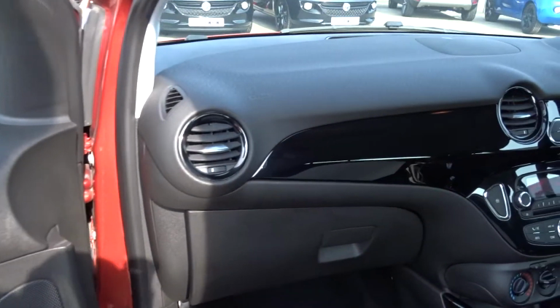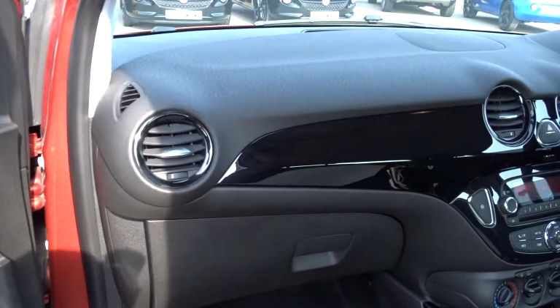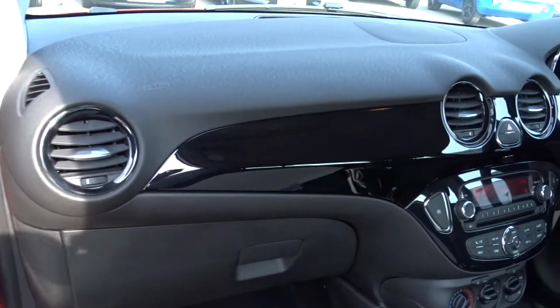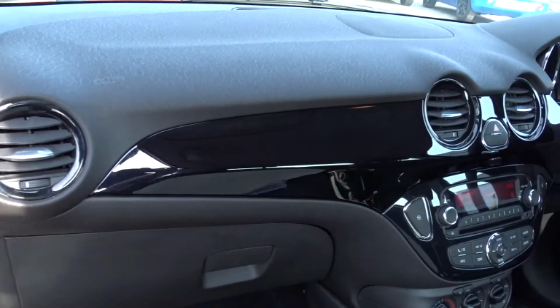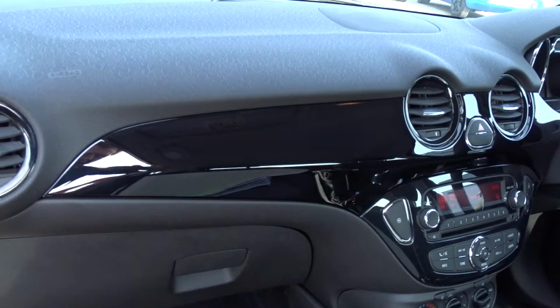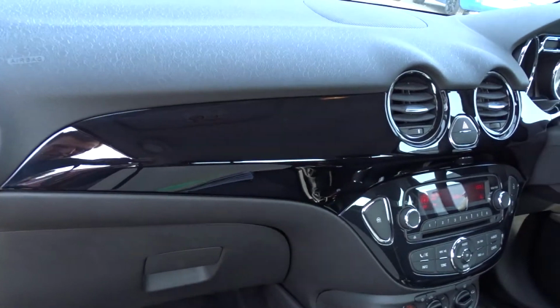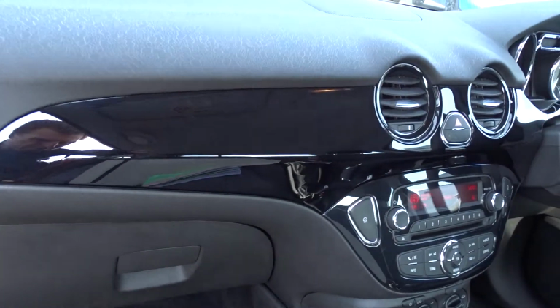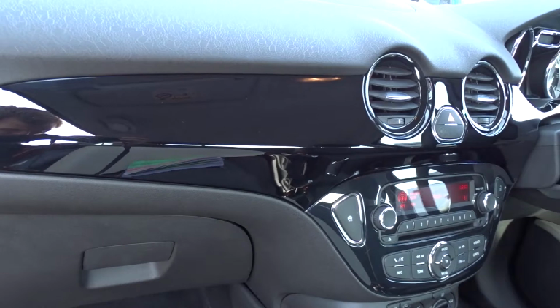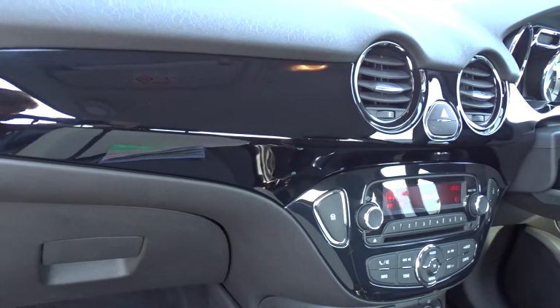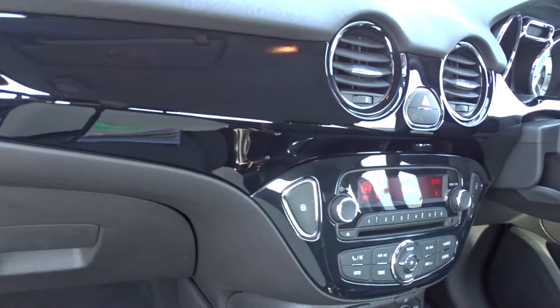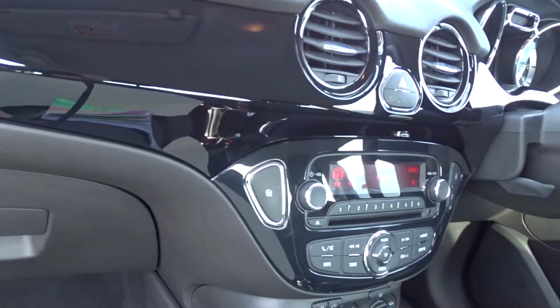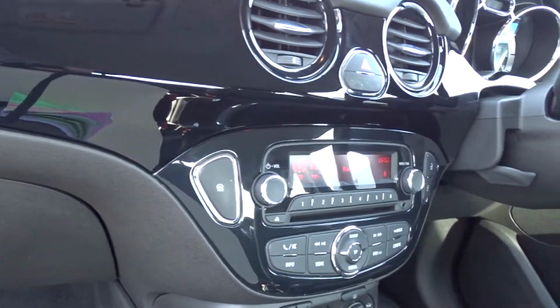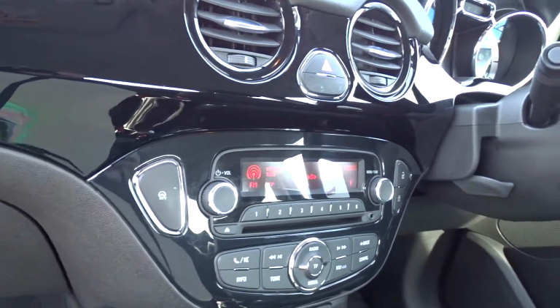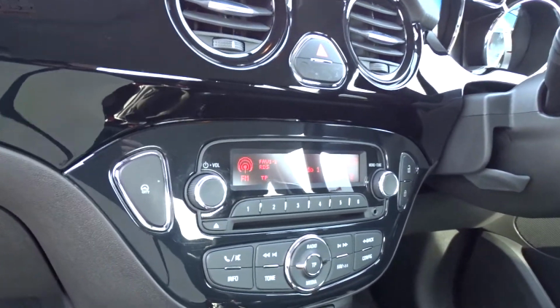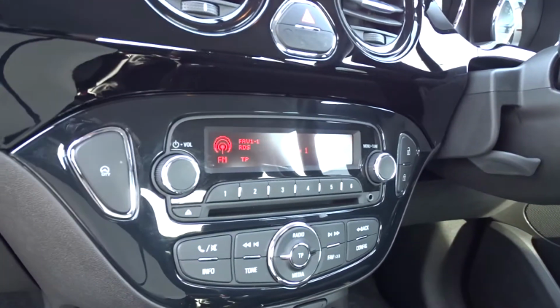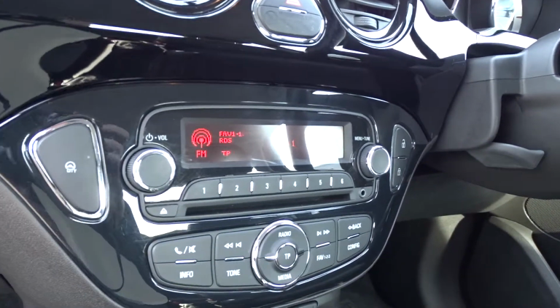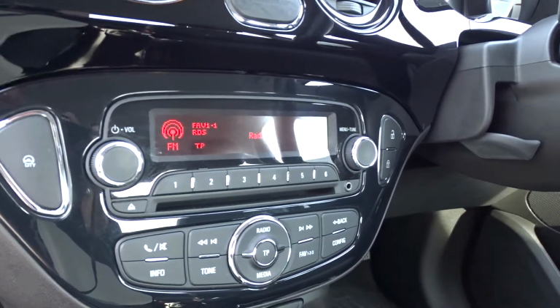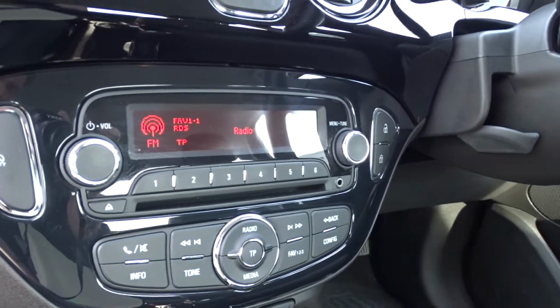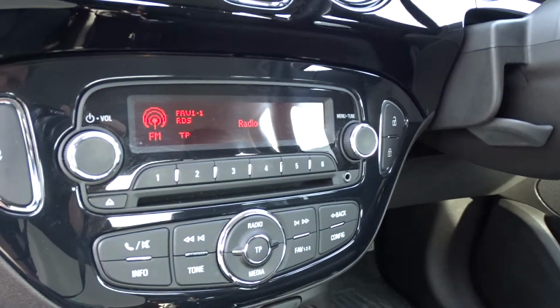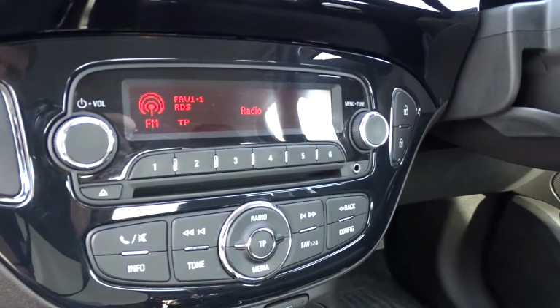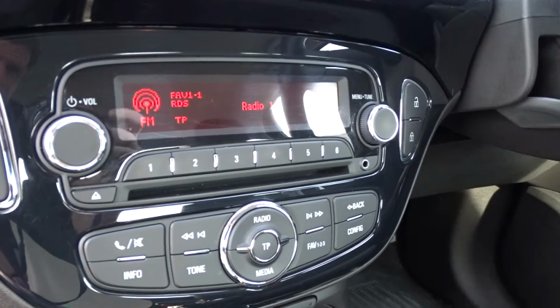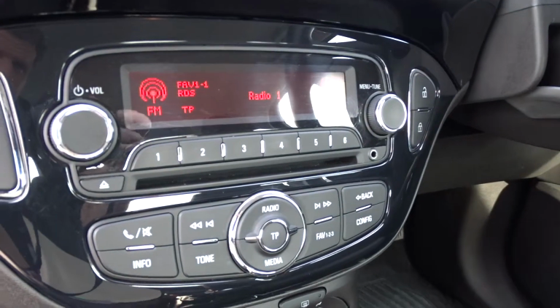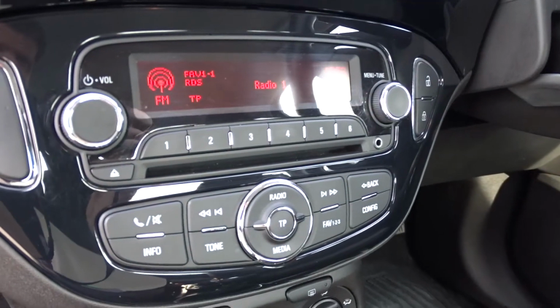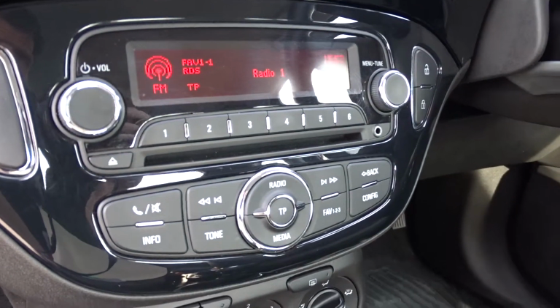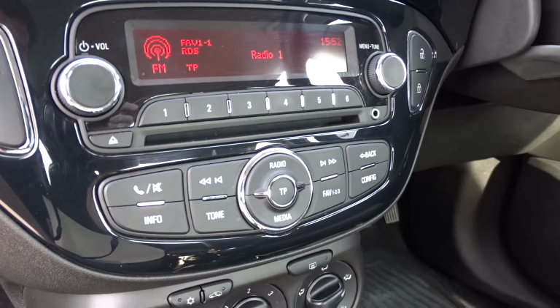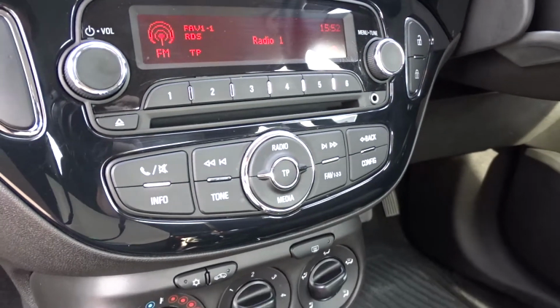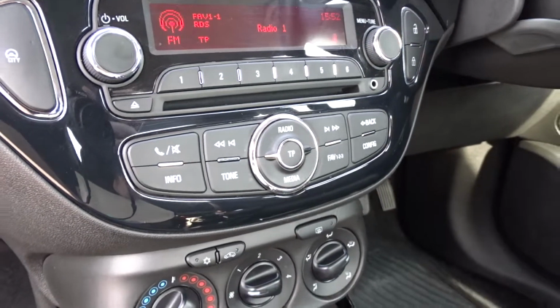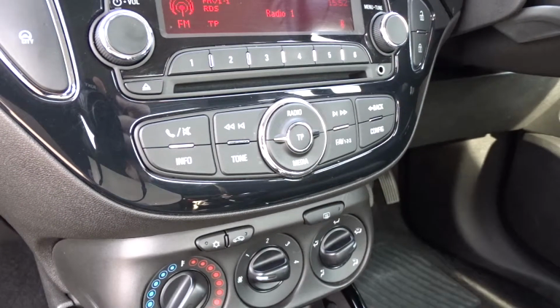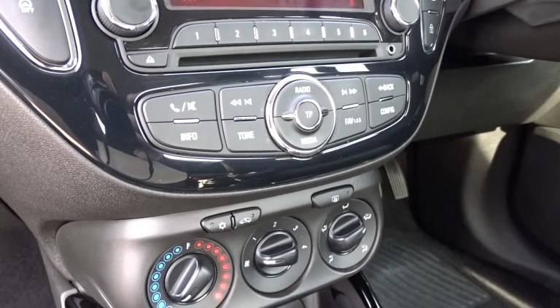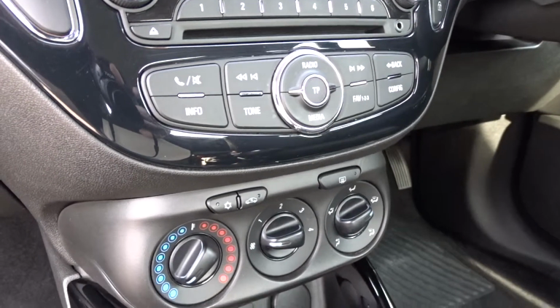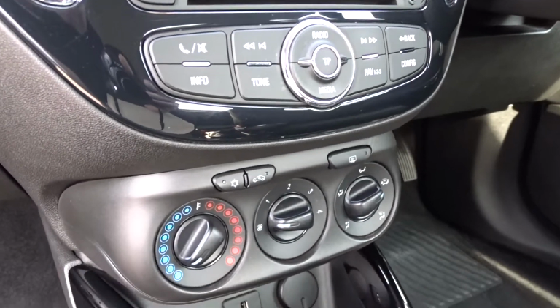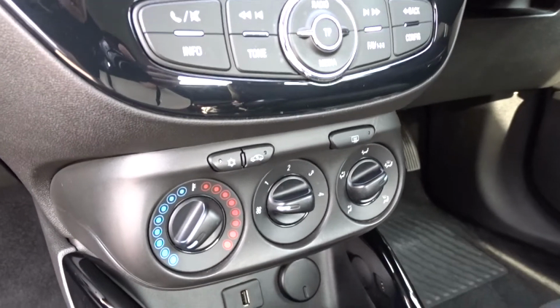There's a really nice finish to the dashboard display here — the piano black finish and the retro modern dashboard look. Entertainment is provided by a radio CD player with Bluetooth device connectivity, as well as both USB and auxiliary device connection.